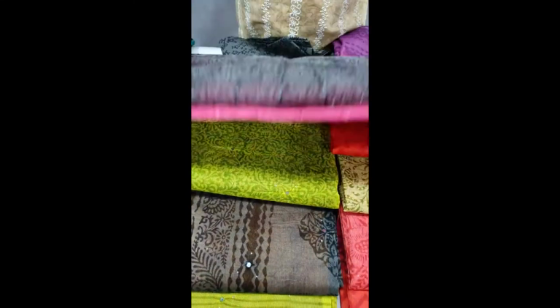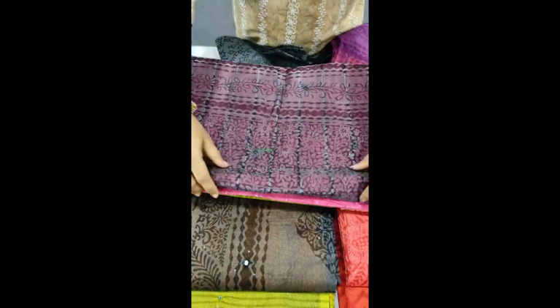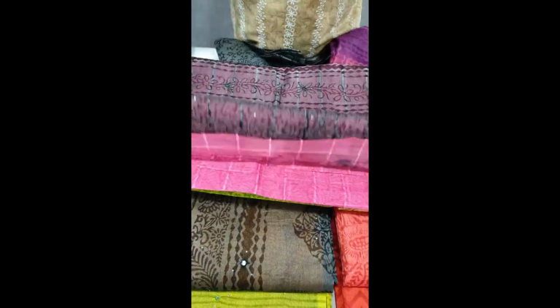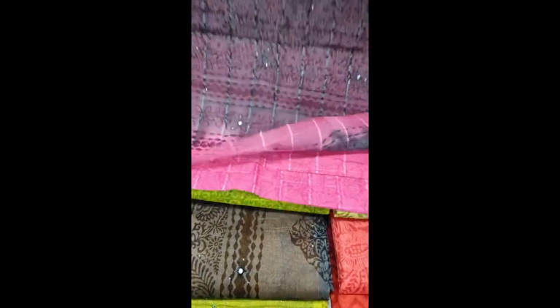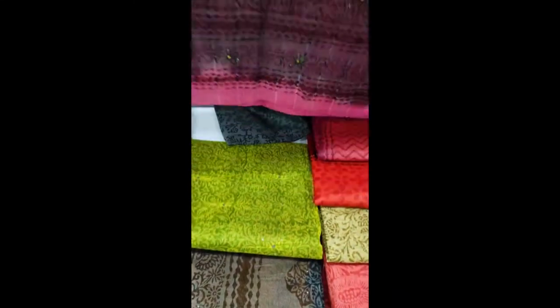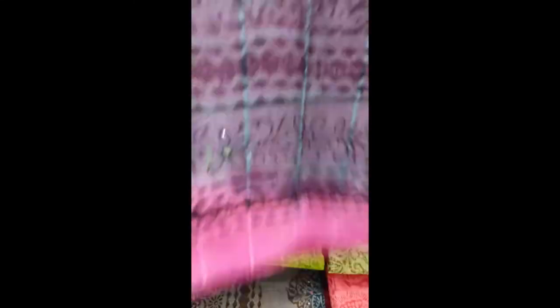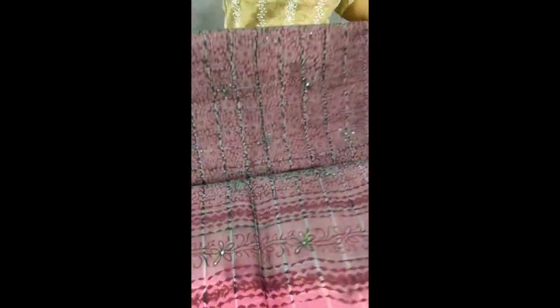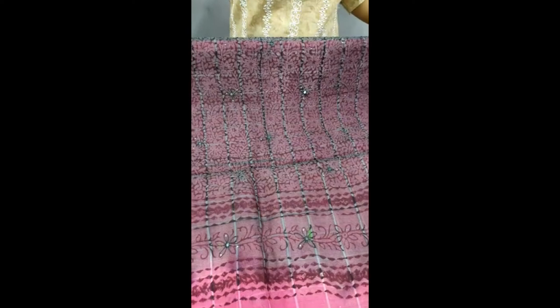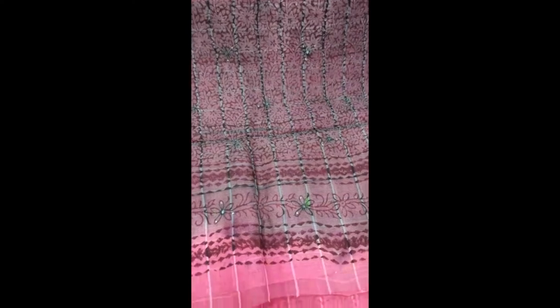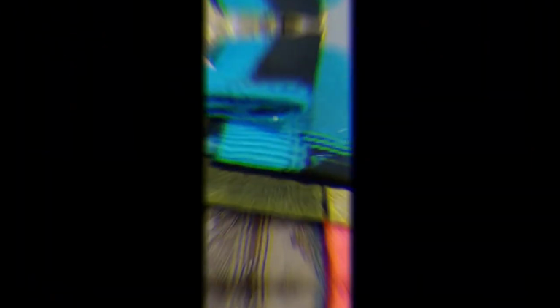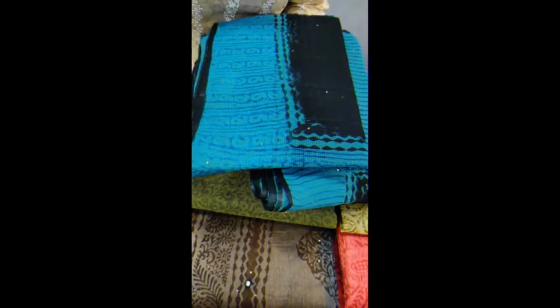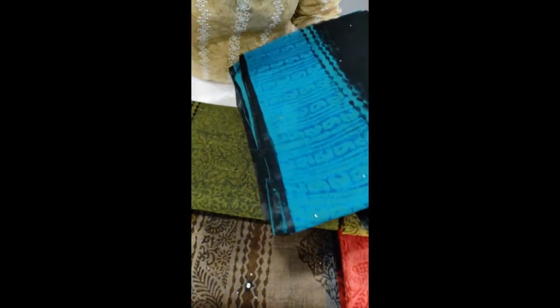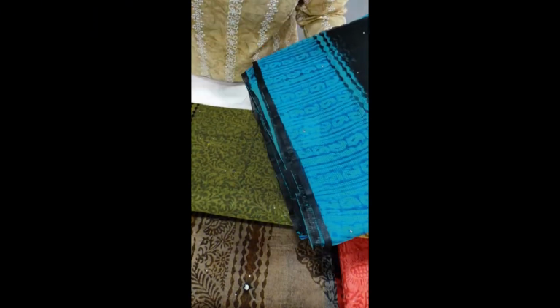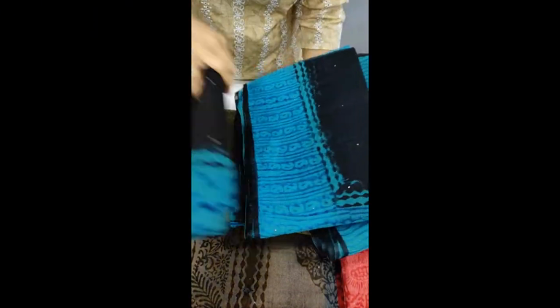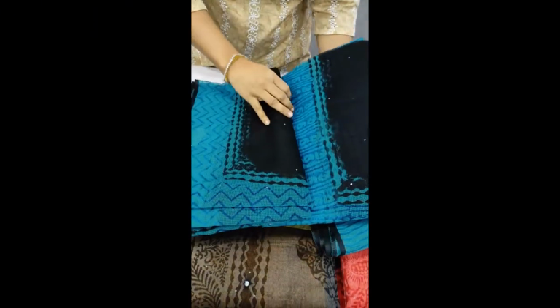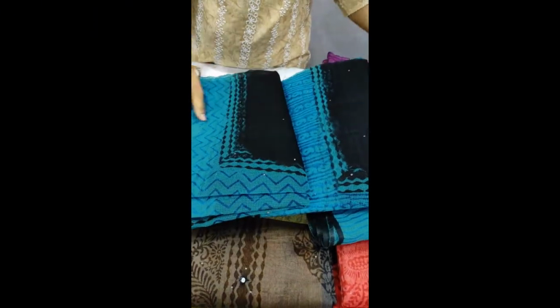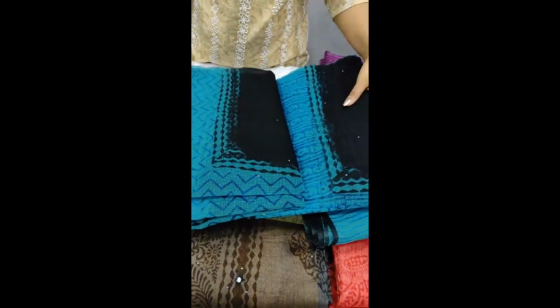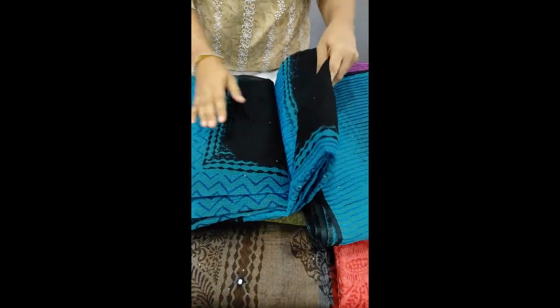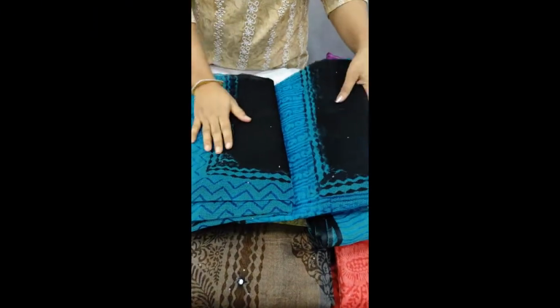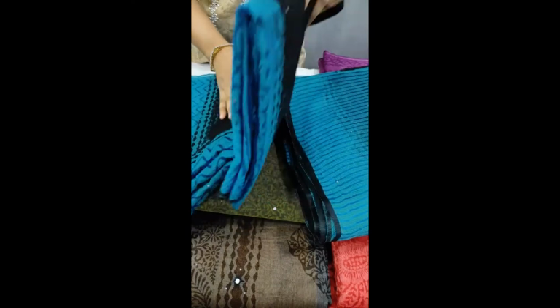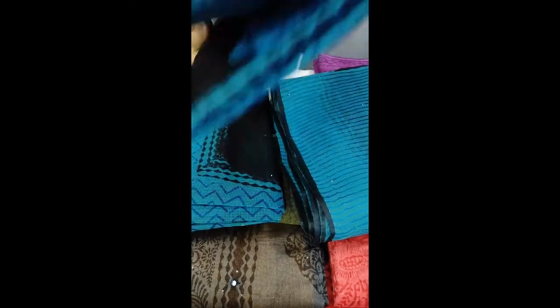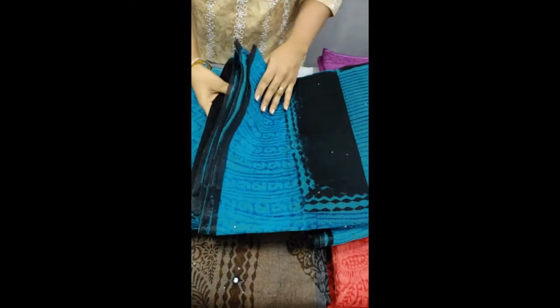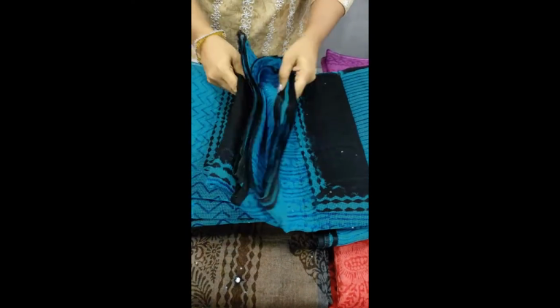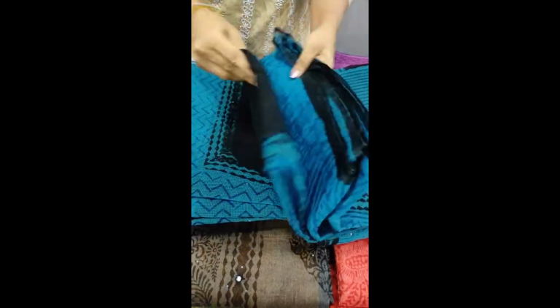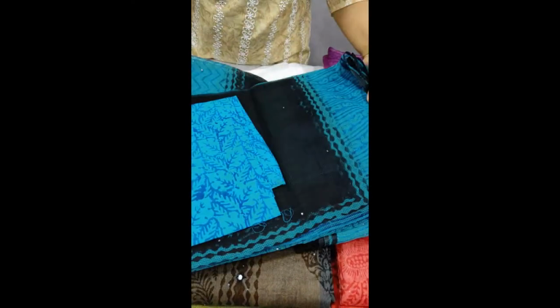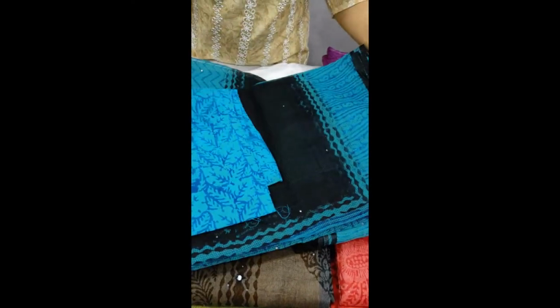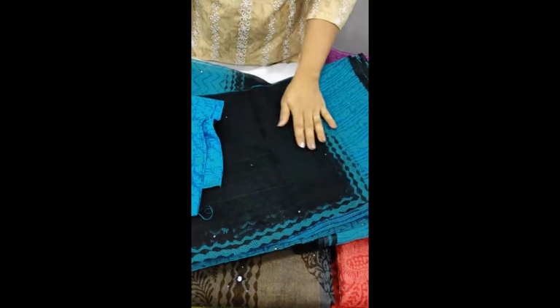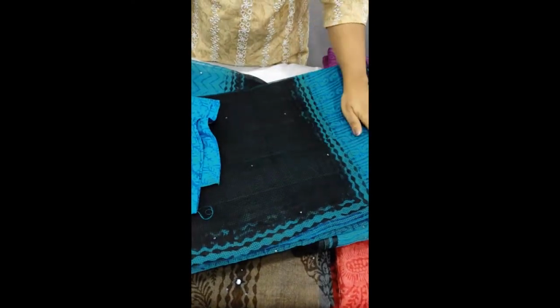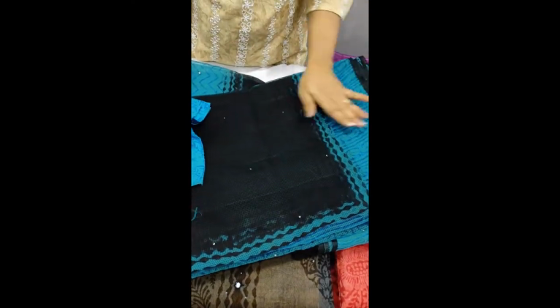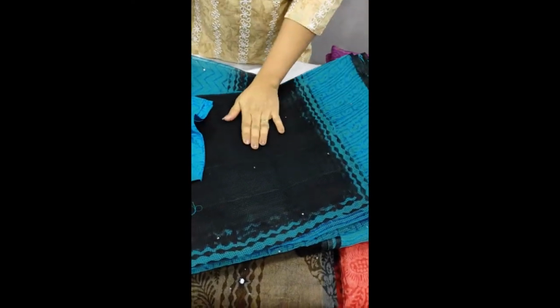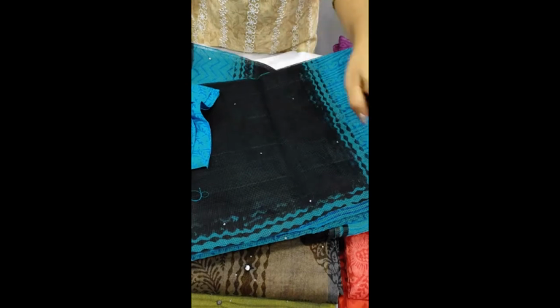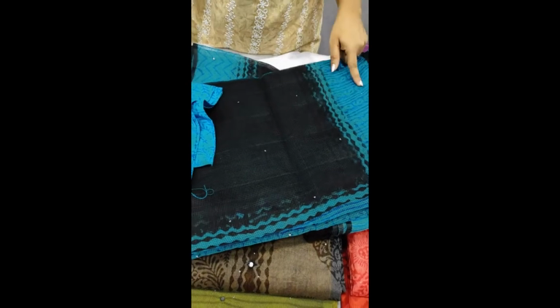This is a blue shade — a black and blue color combination in the prints. This is black and blue.